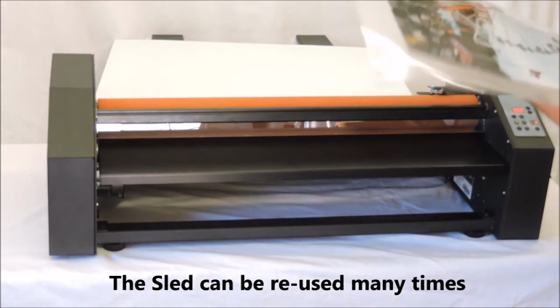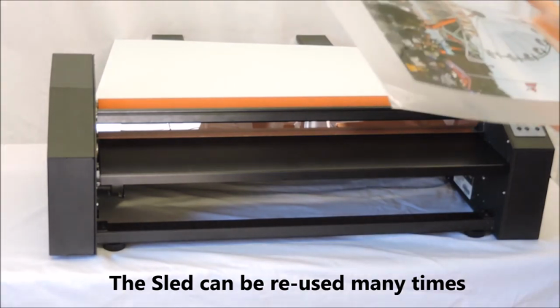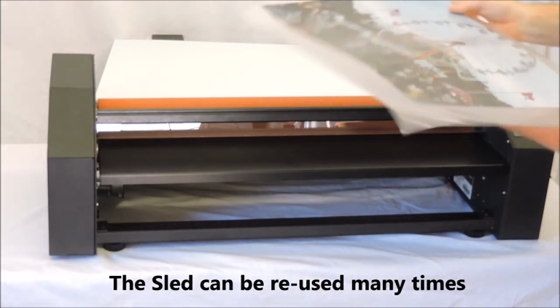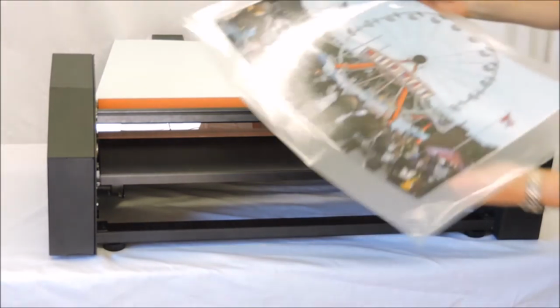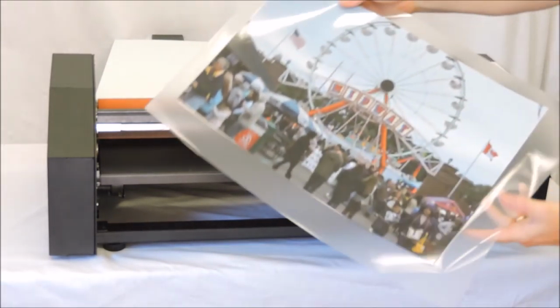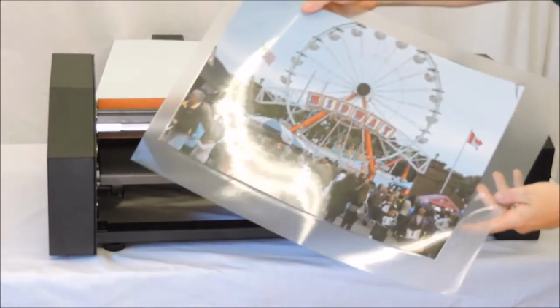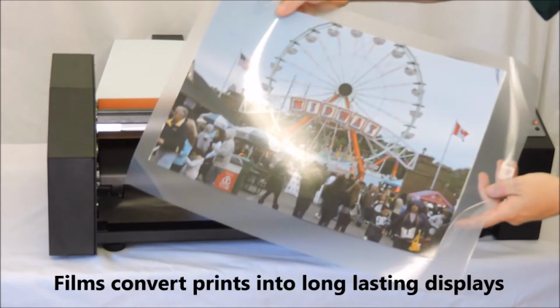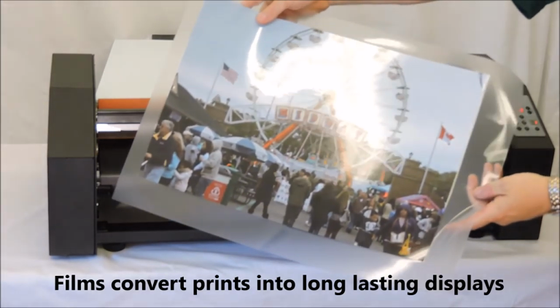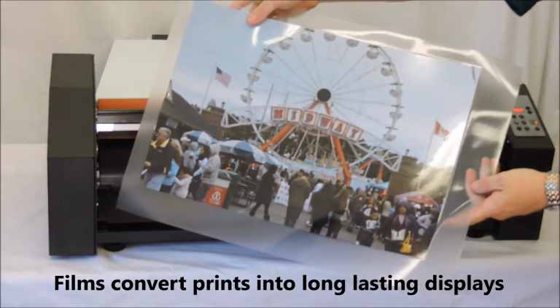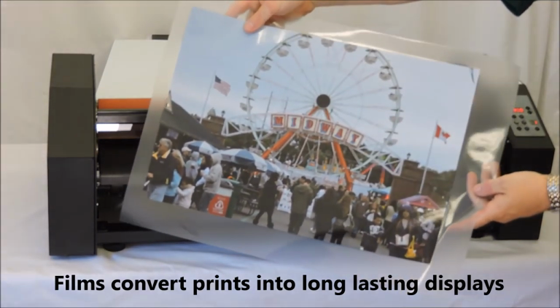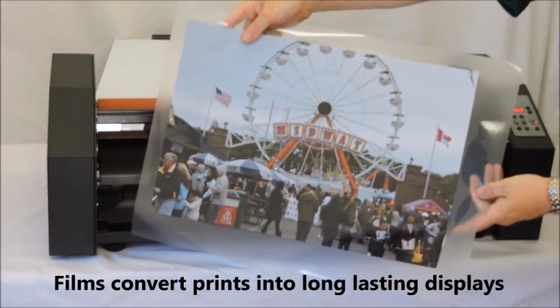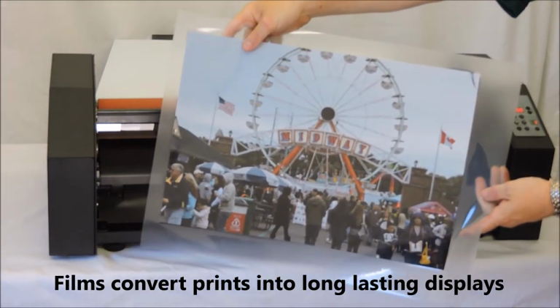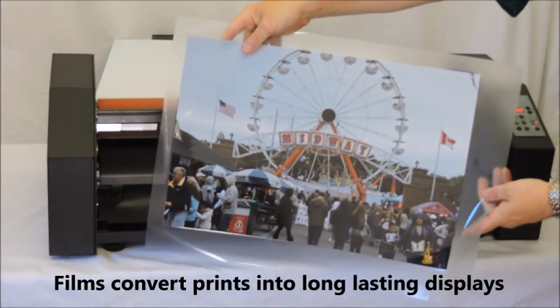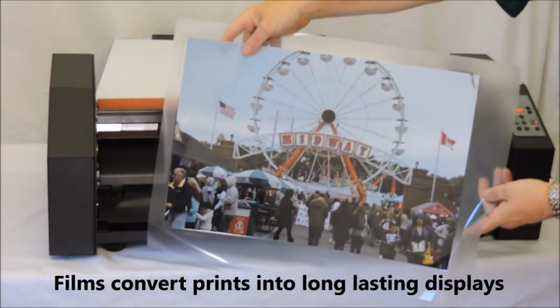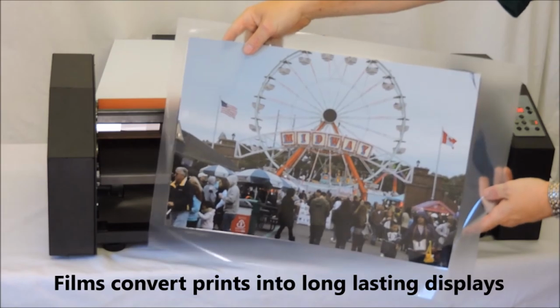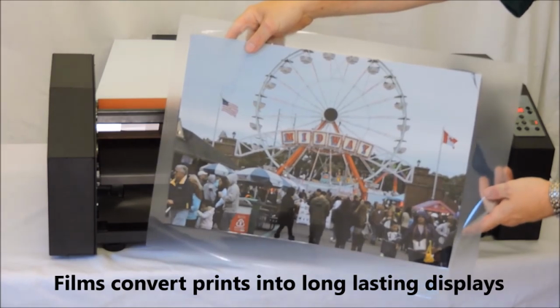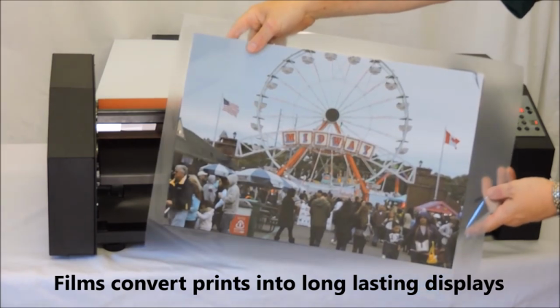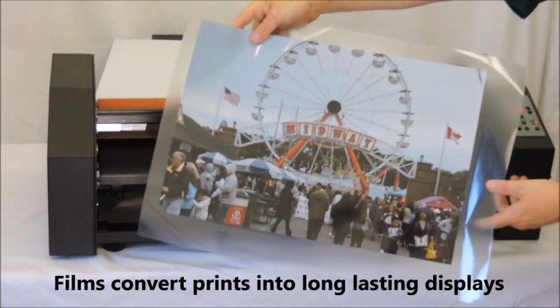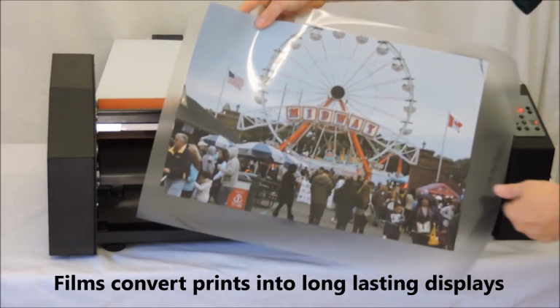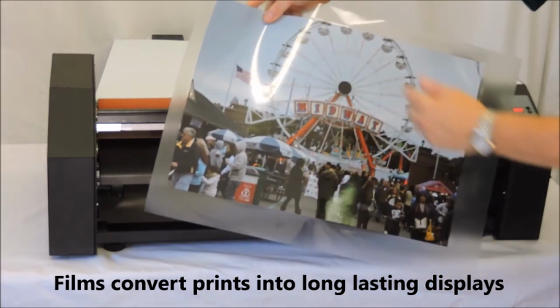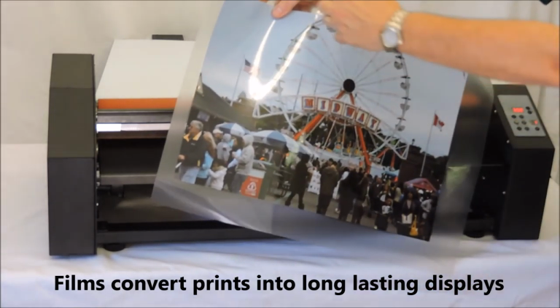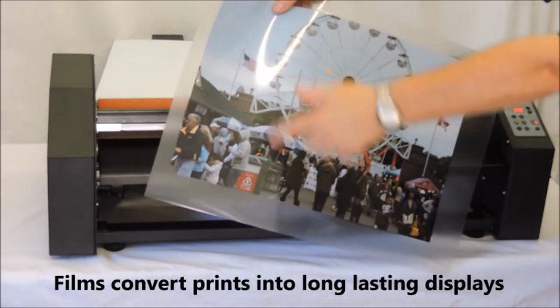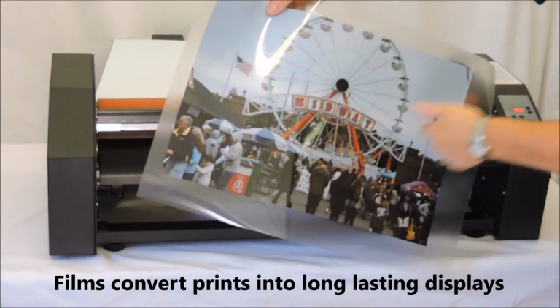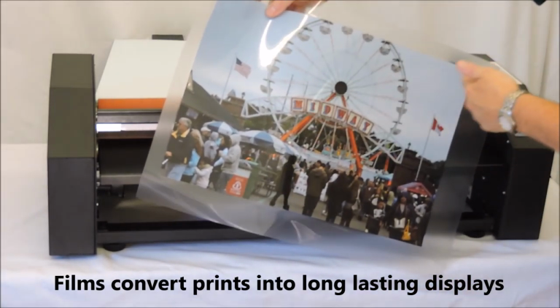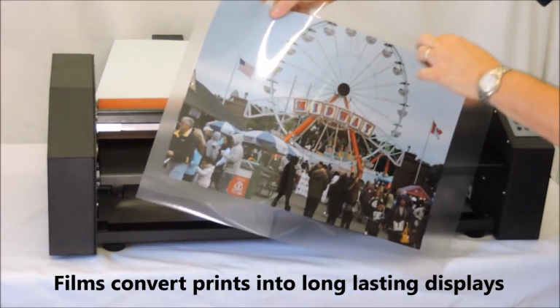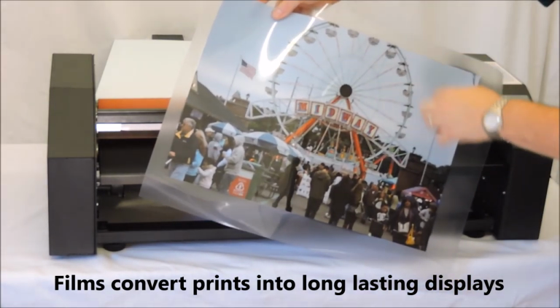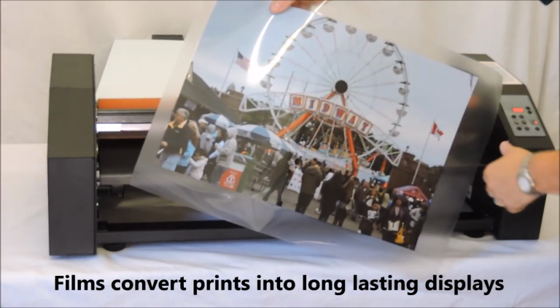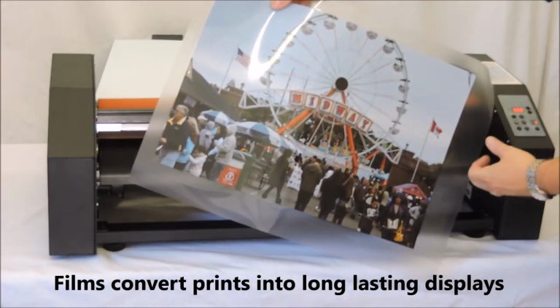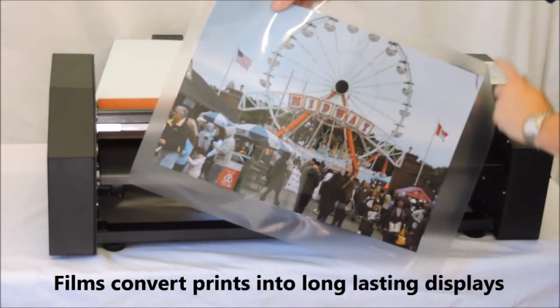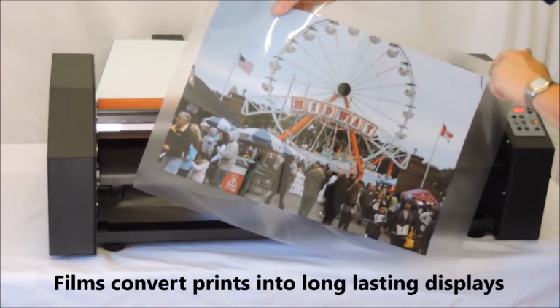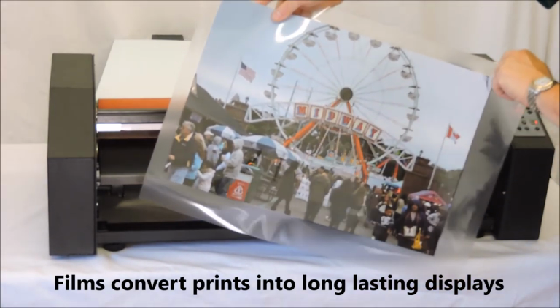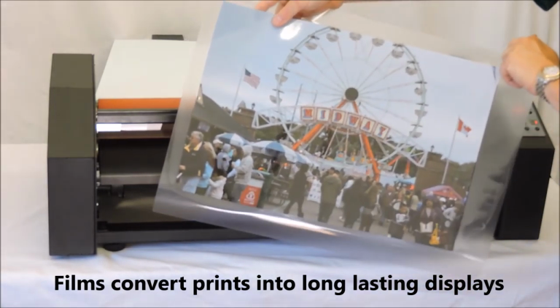There is no easier way to professionally laminate your print for a banner or portable display than with sheets of laminating film and a smooth mount laminator.